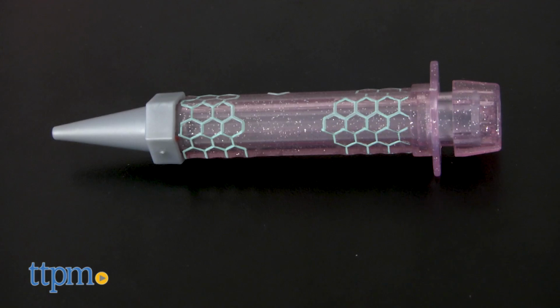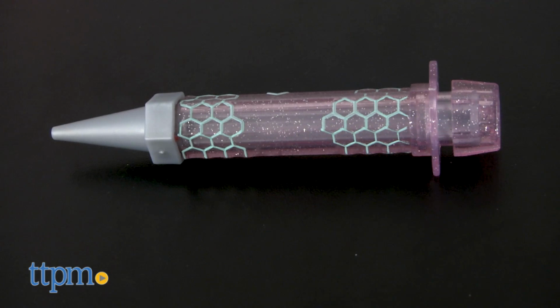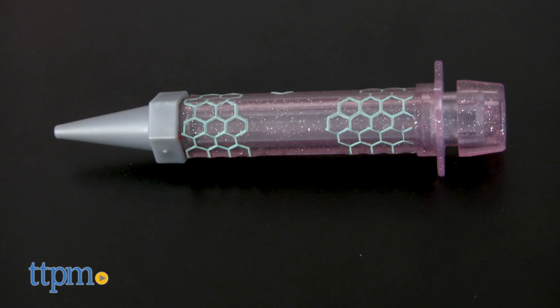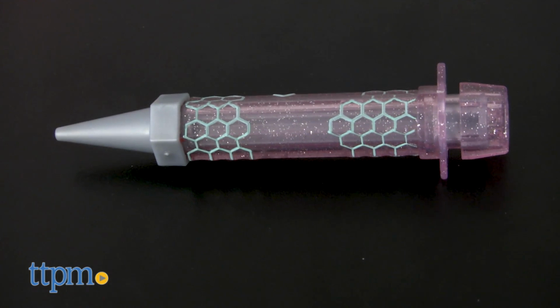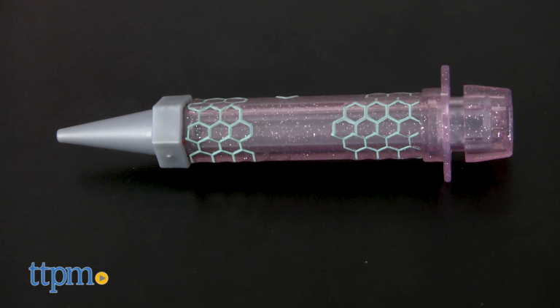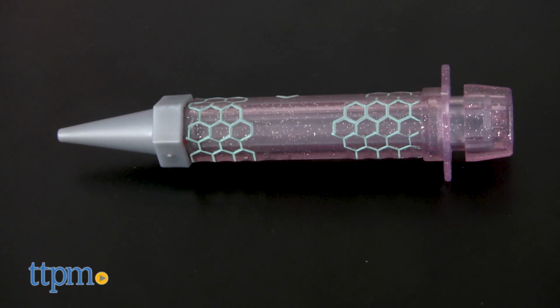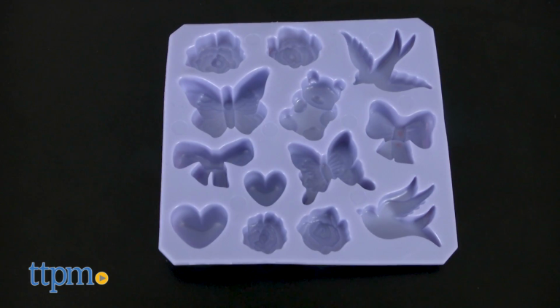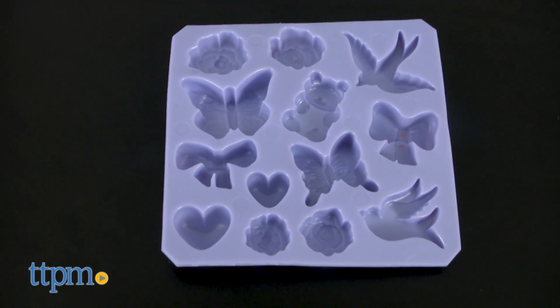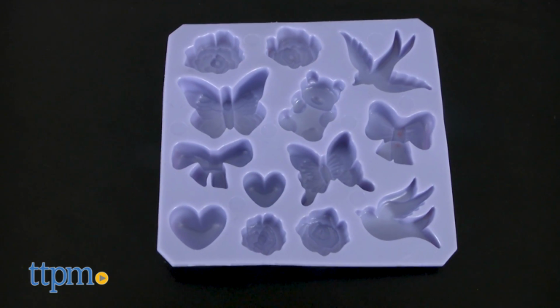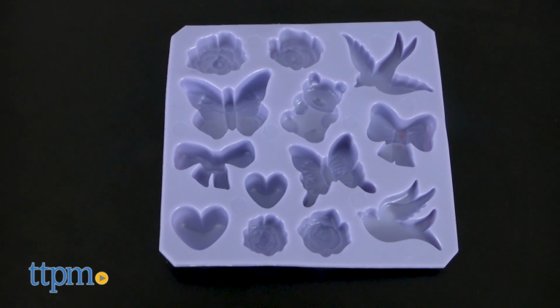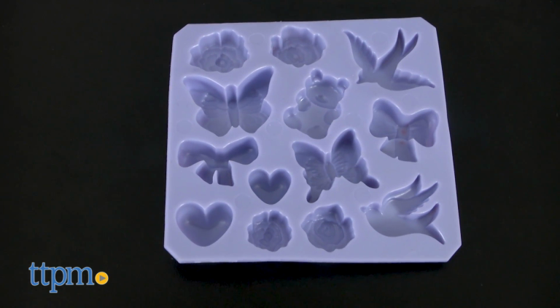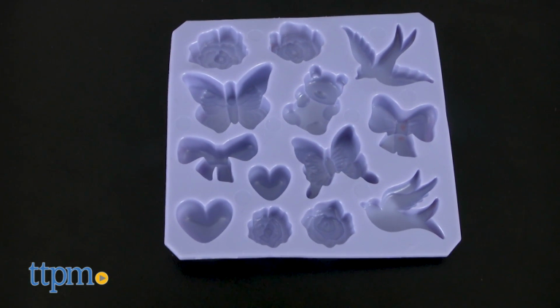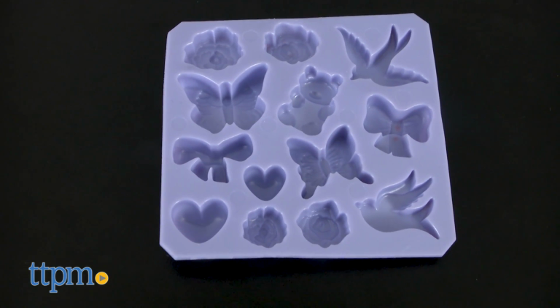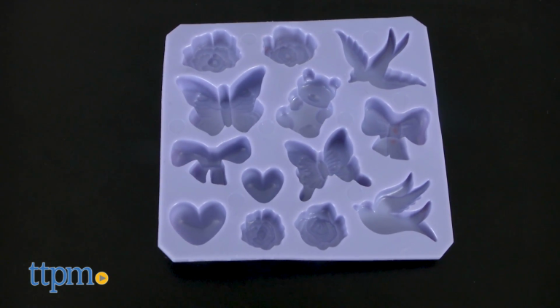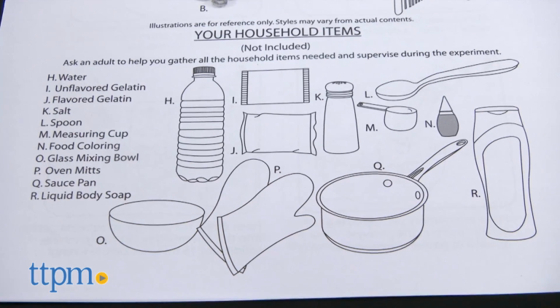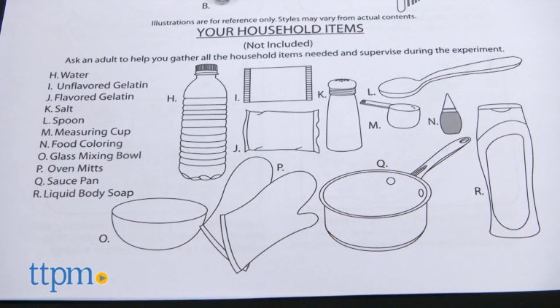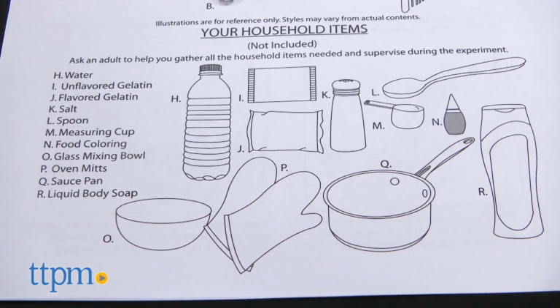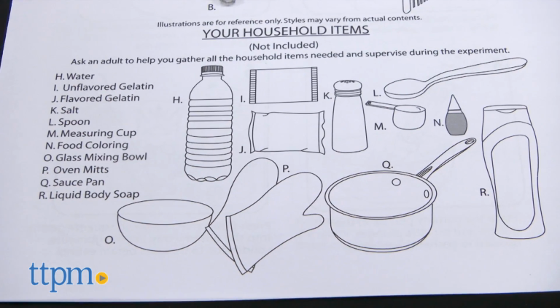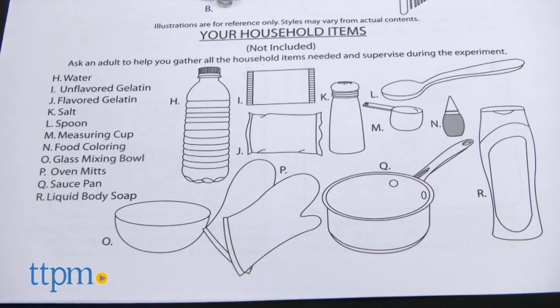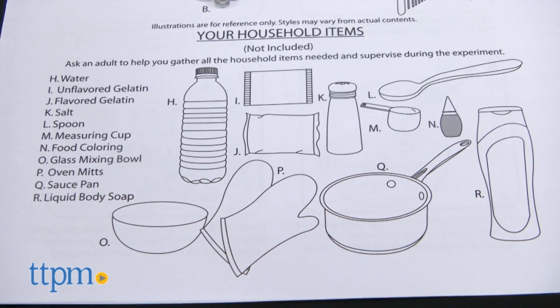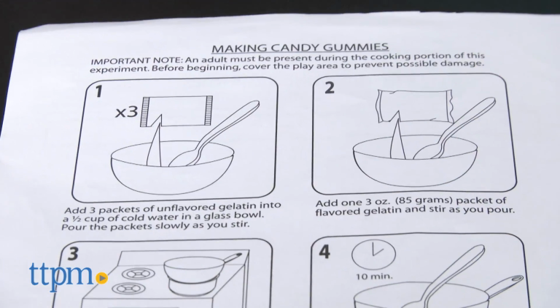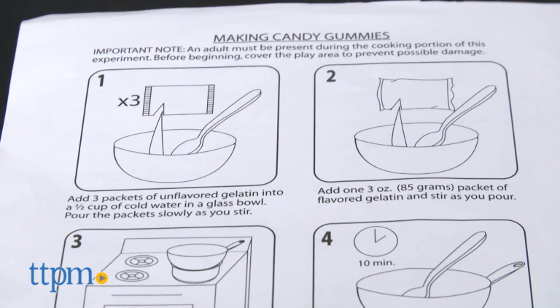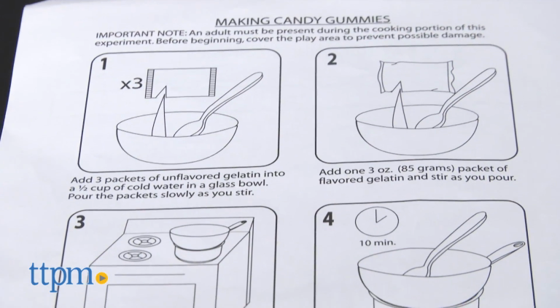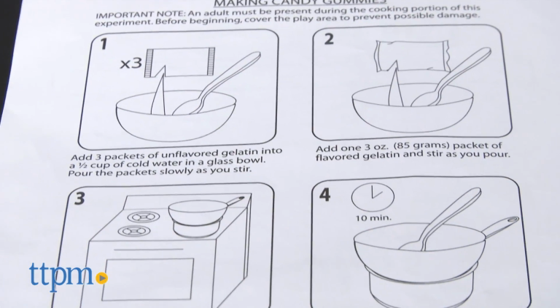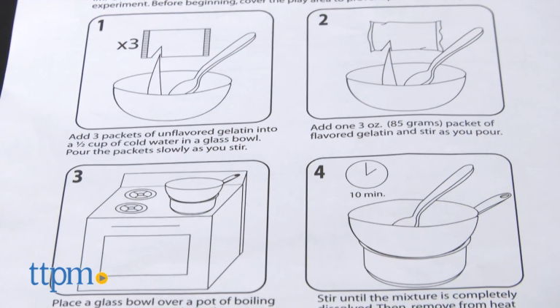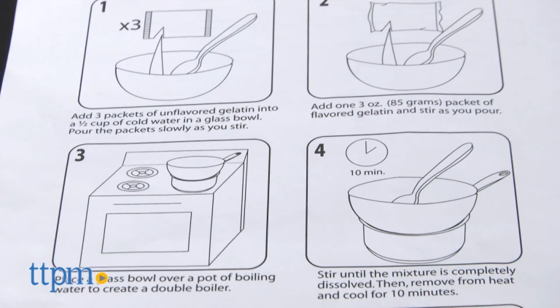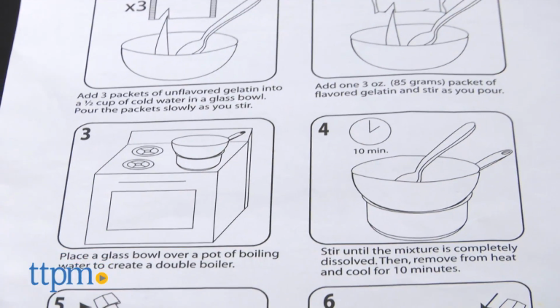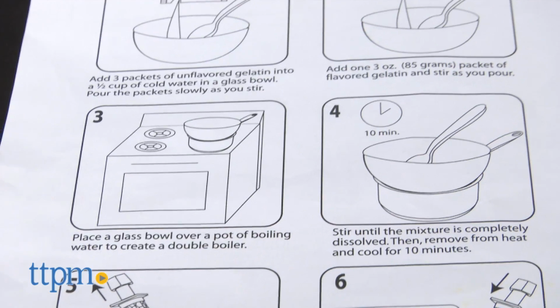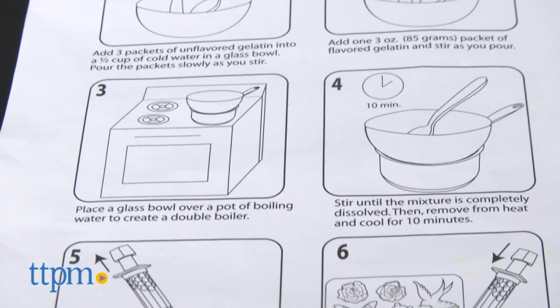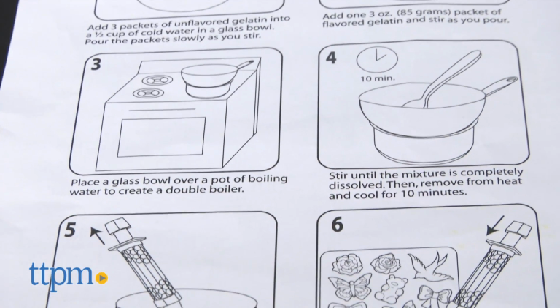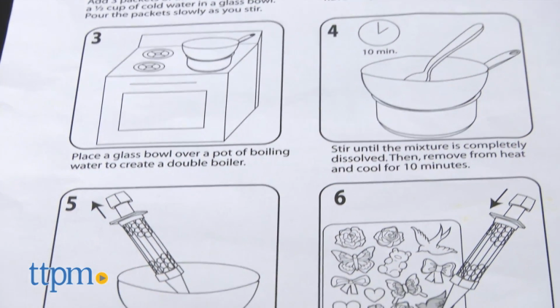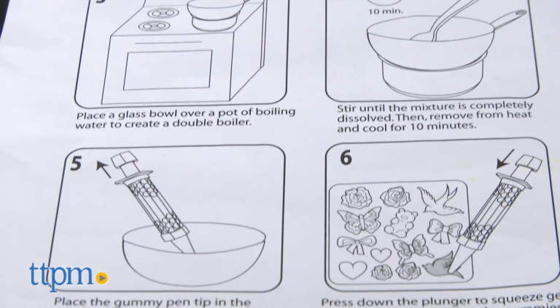When not playing with the doll, kids can use the gummy pen and gummy tray to make their own candy or soap gummies. You'll need to provide your own ingredients for this, and the use of a stove is also required for both experiments, so adult supervision will be necessary.